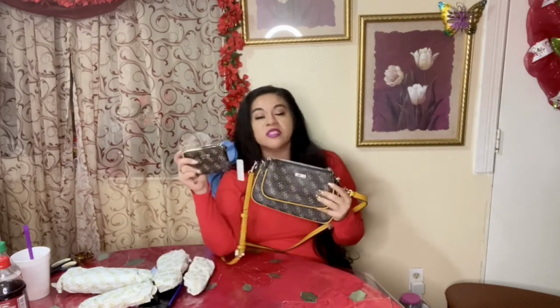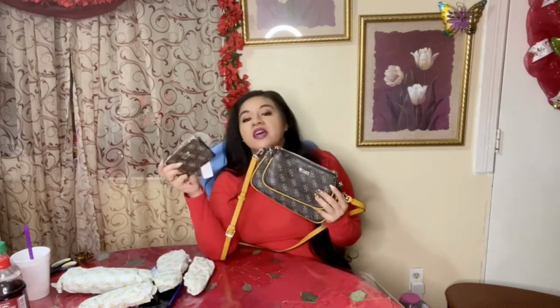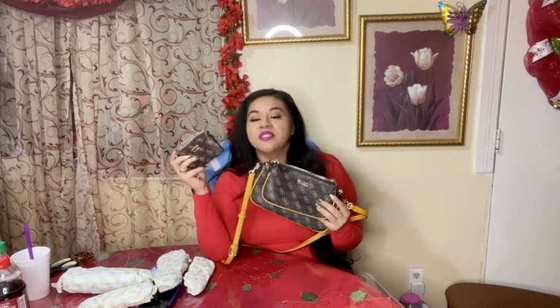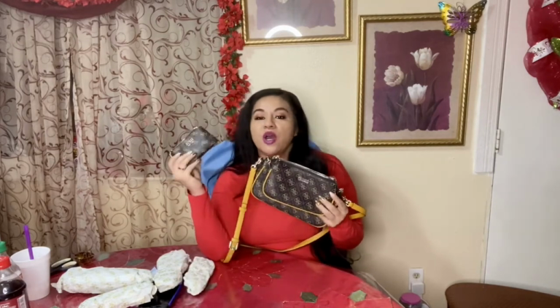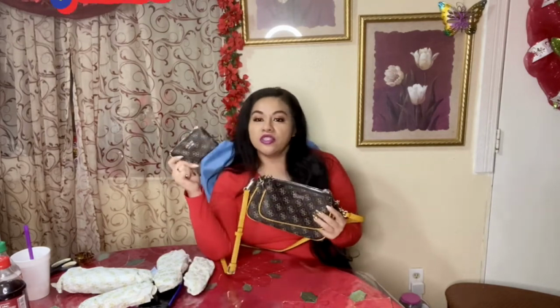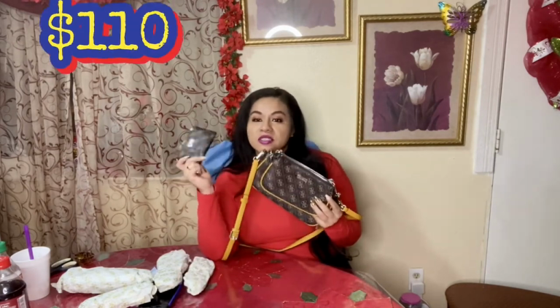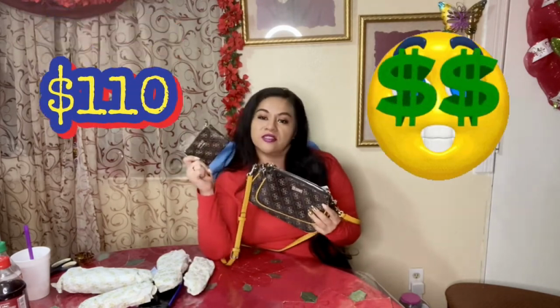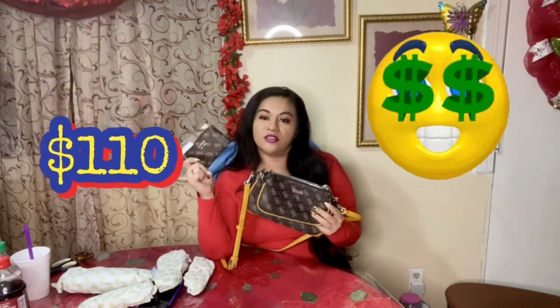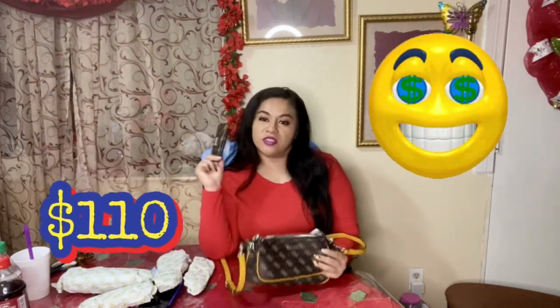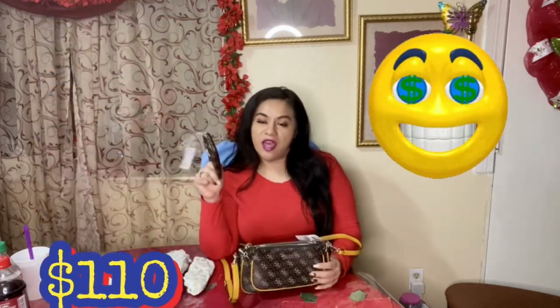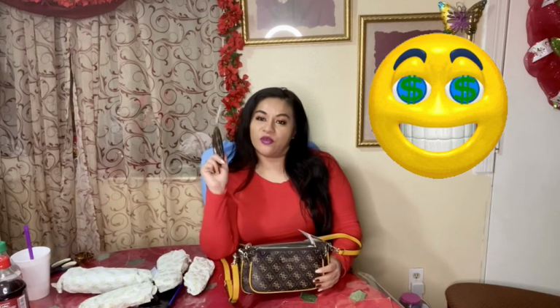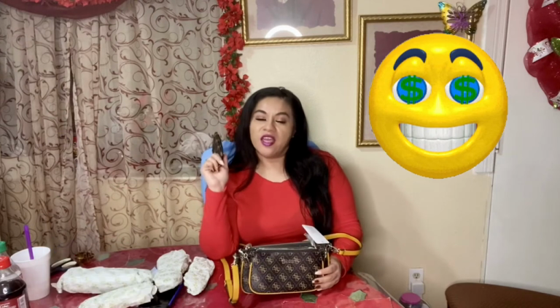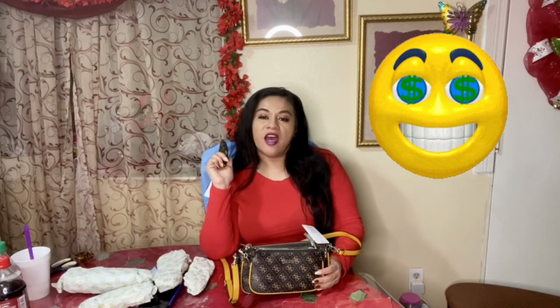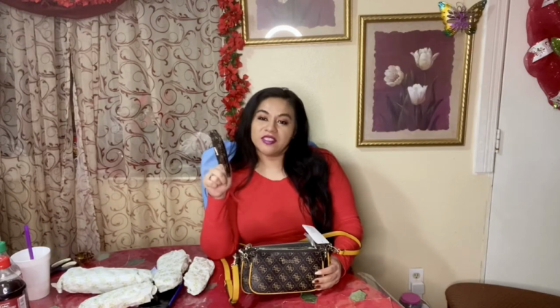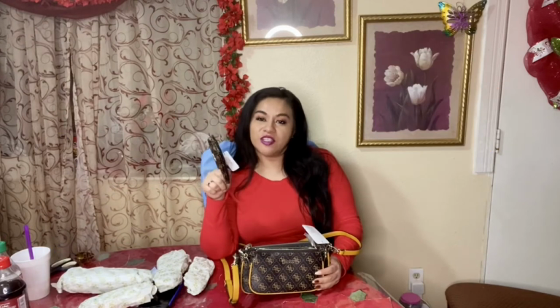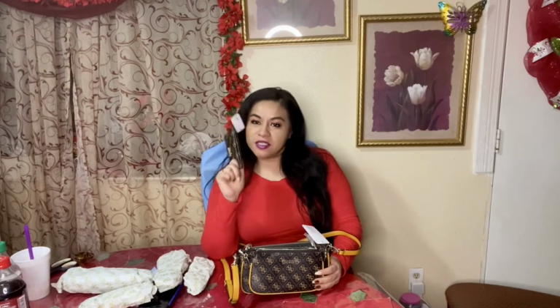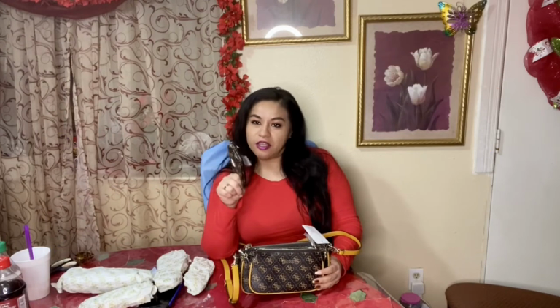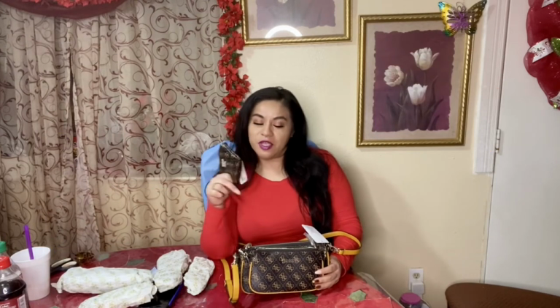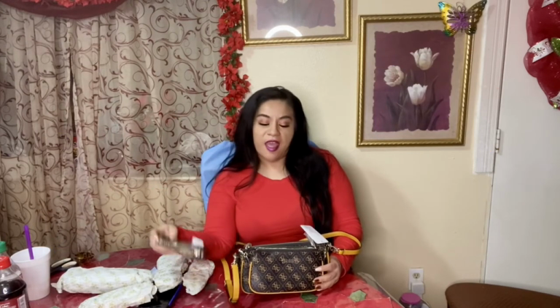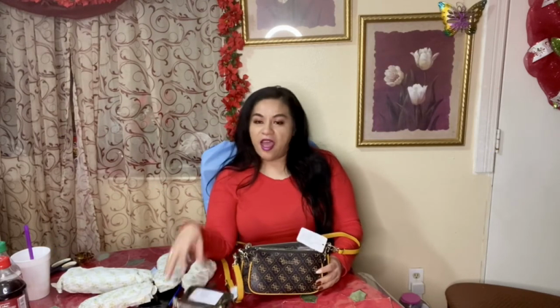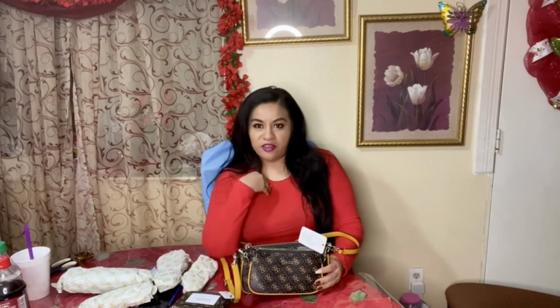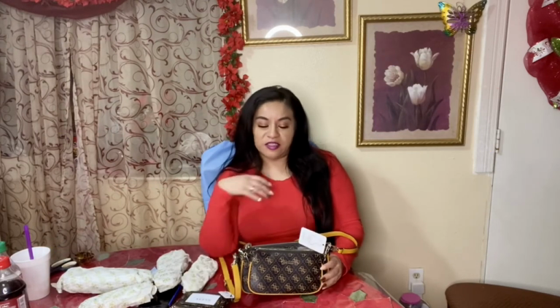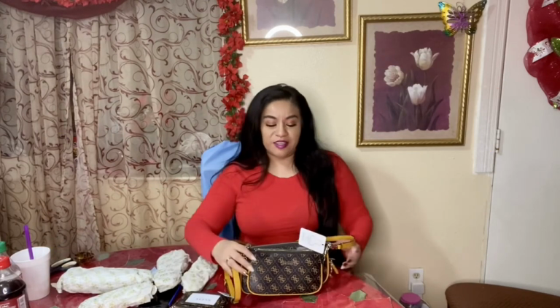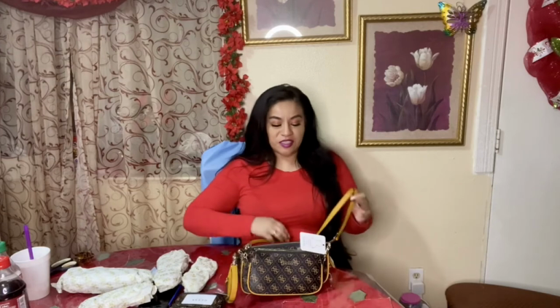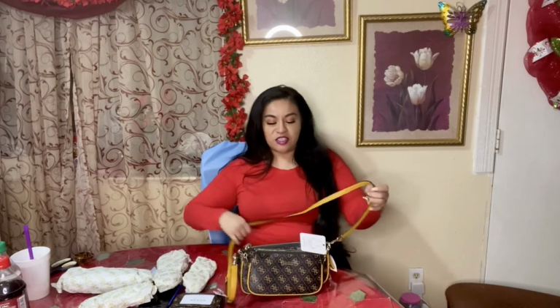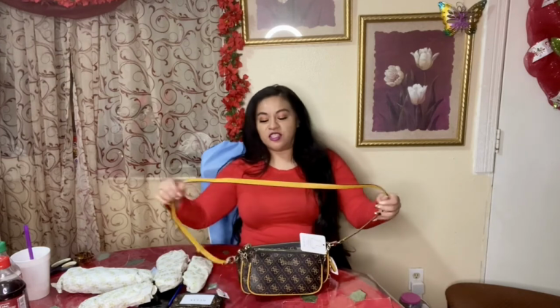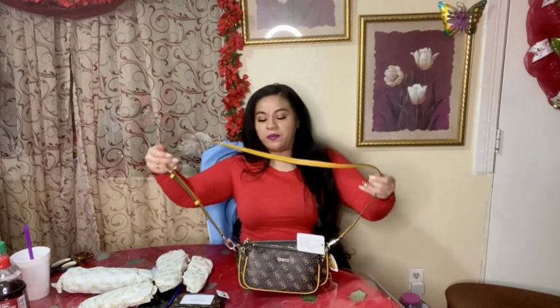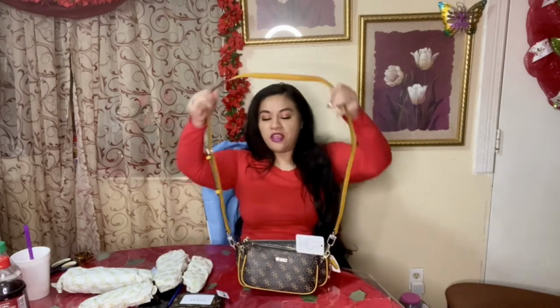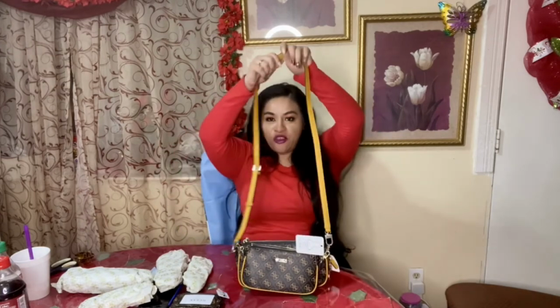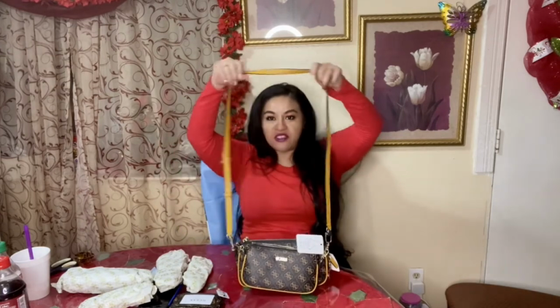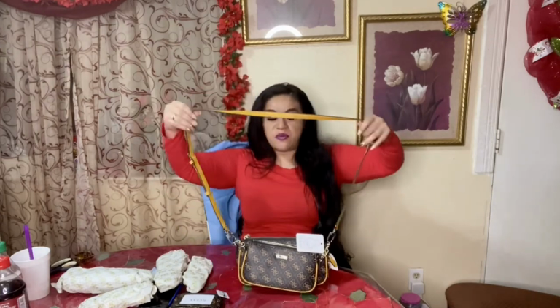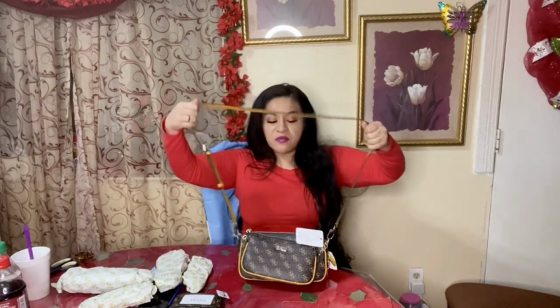So in total, both items — the bag and the coin purse — come out to $110, which is not bad if you don't have $1,860 to spend. So here you have yourself a brand name purse similar to the Louis Vuitton, and you'll still be looking cute.